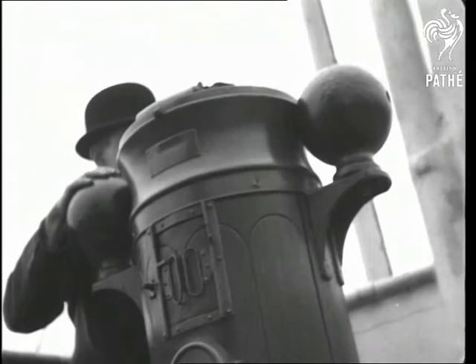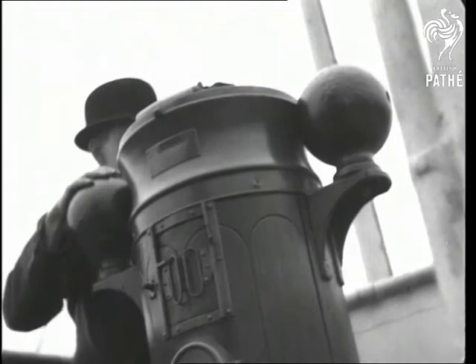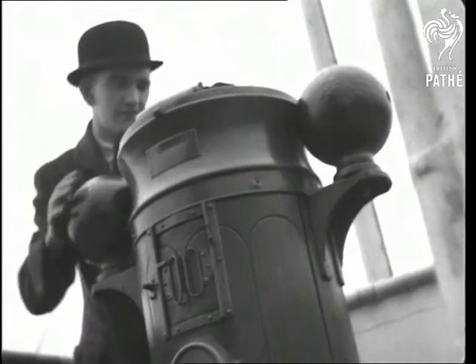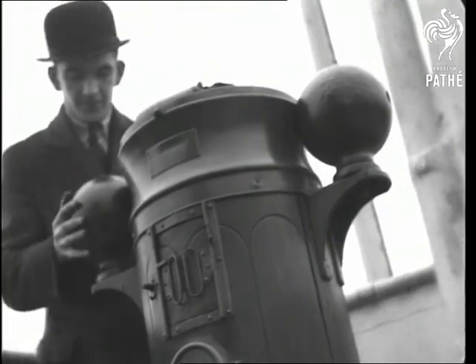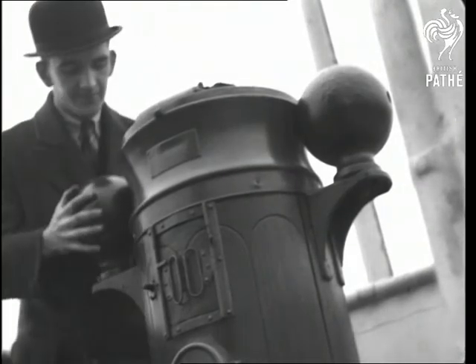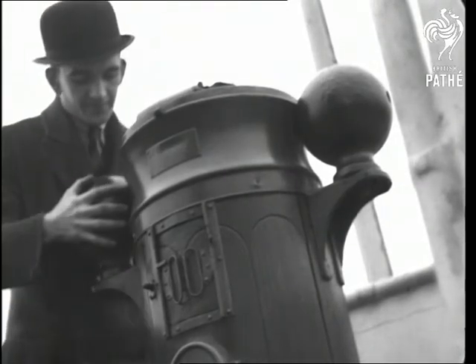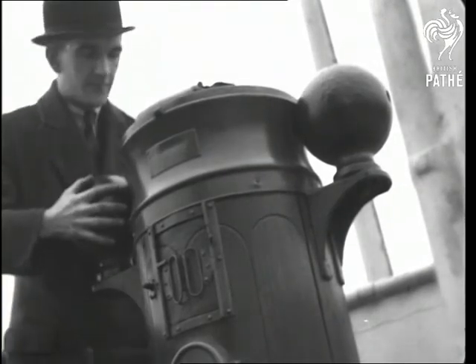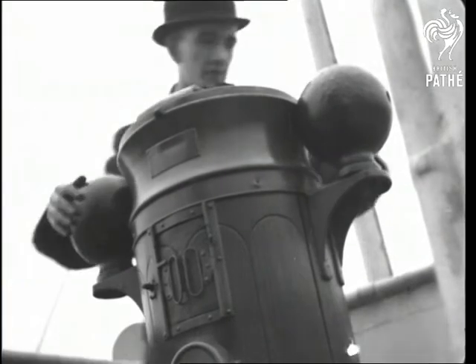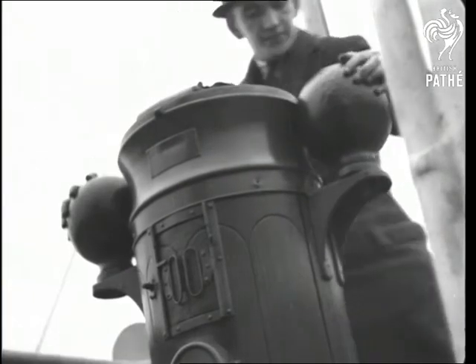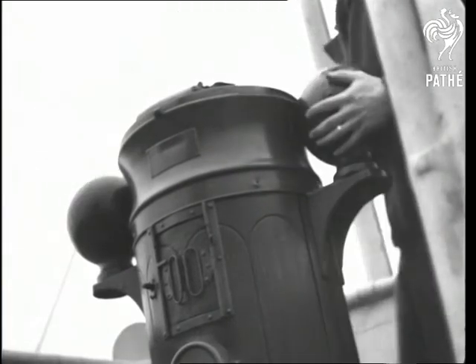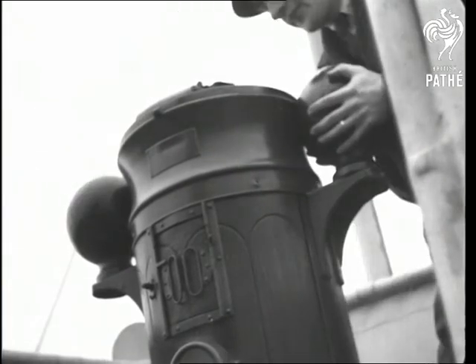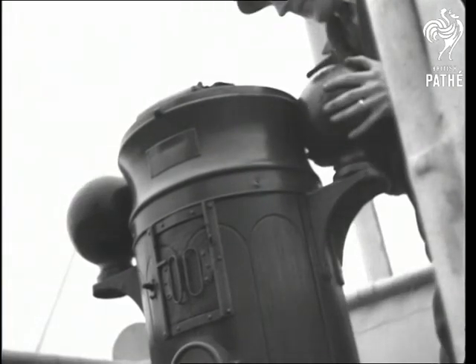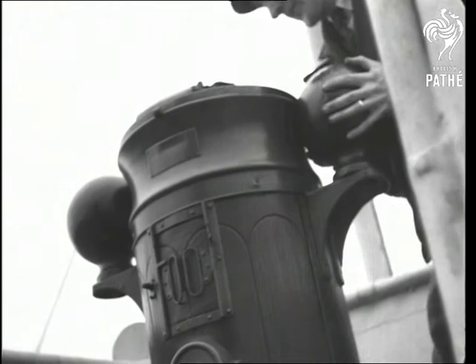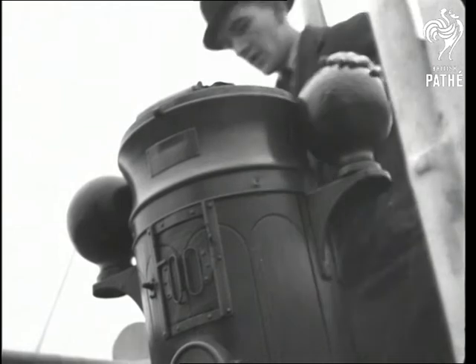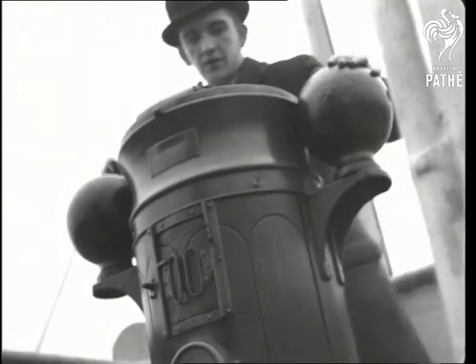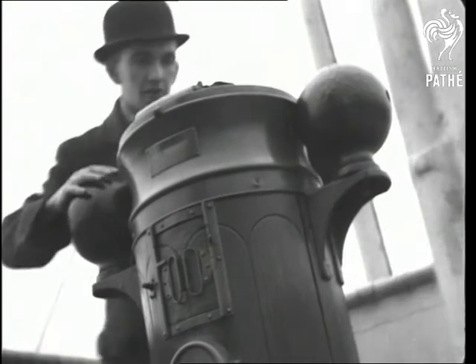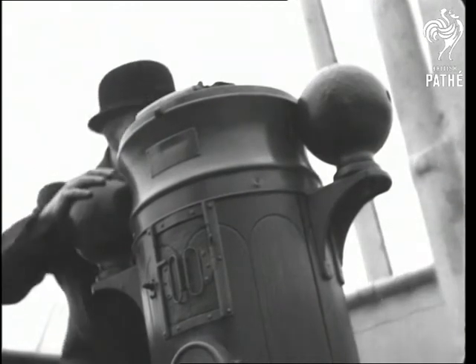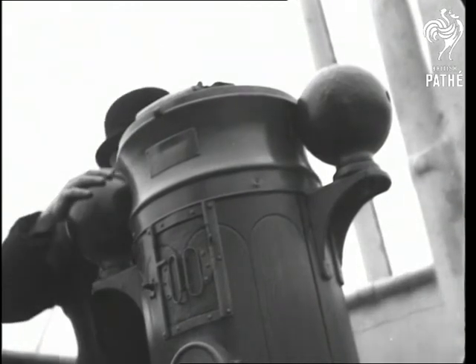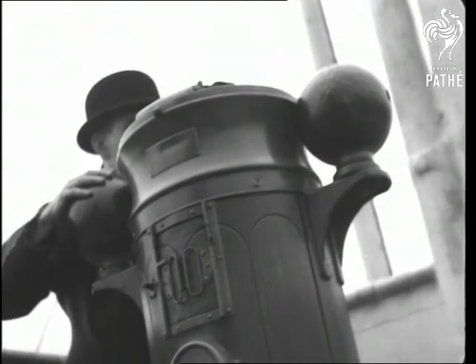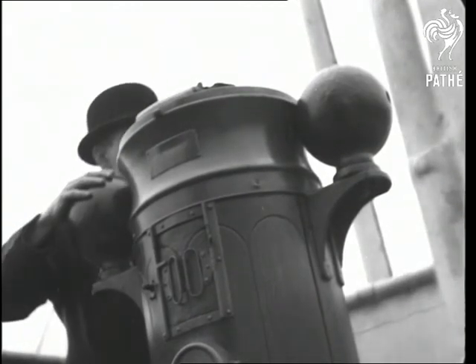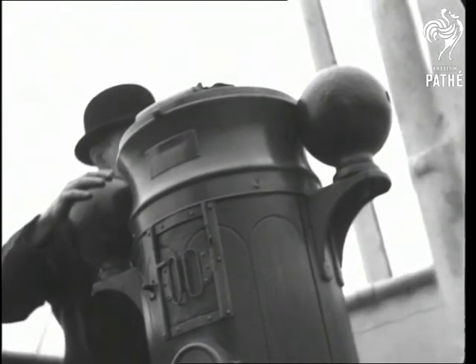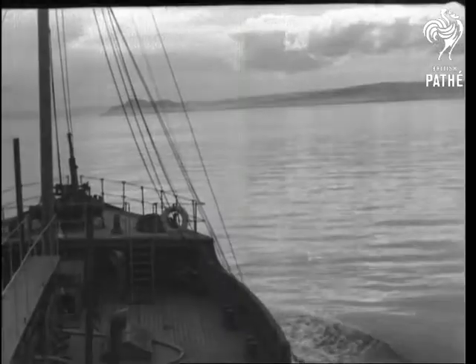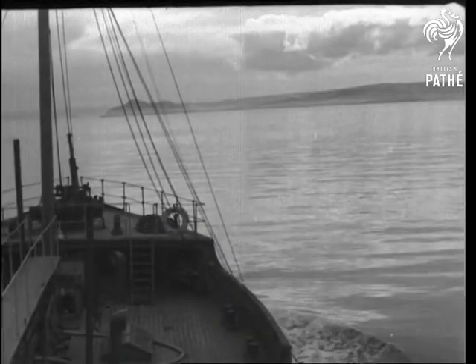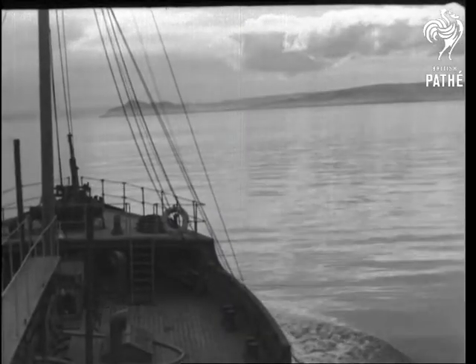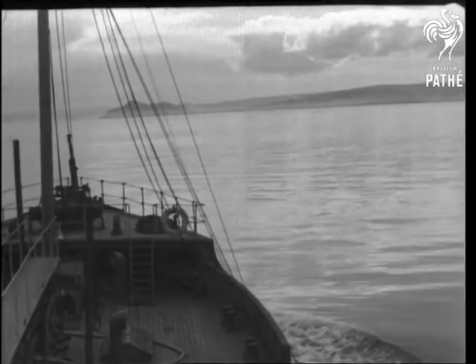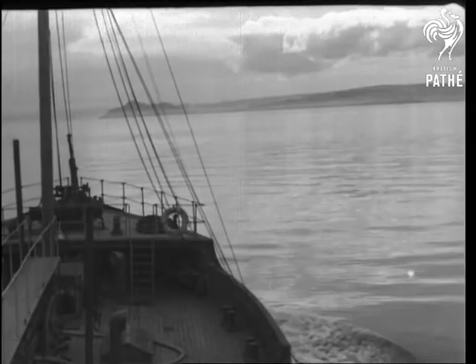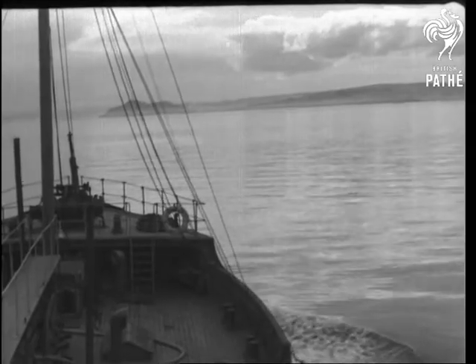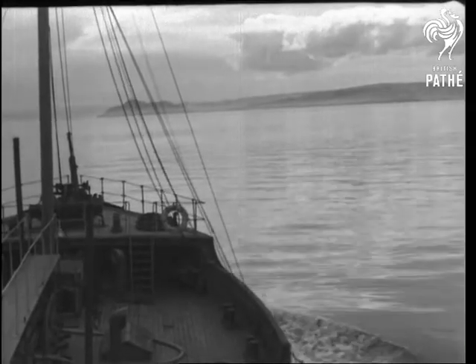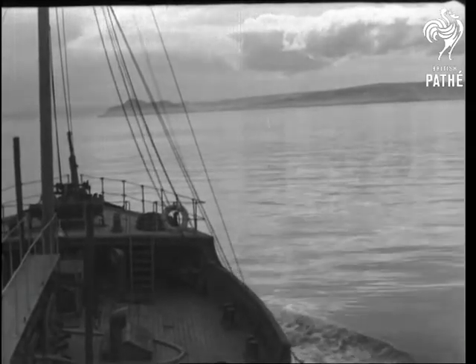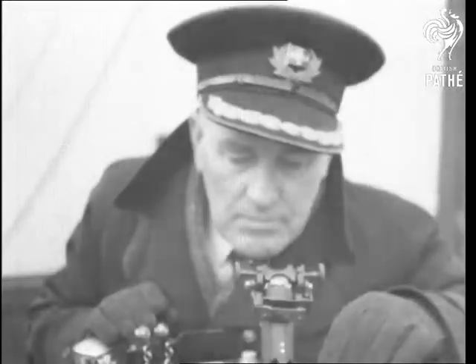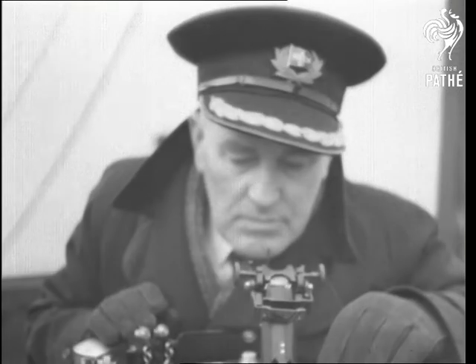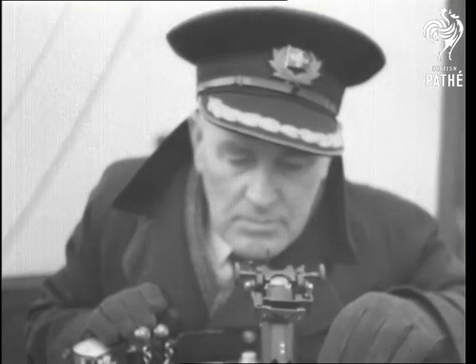A final examination, a little adjustment here and there, and the compass is ready for a practical test under working conditions. On the river Clyde the ship is swung about until the skipper is satisfied that the instrument responds only to the true magnetic north.